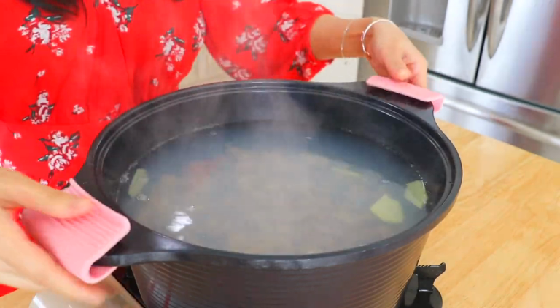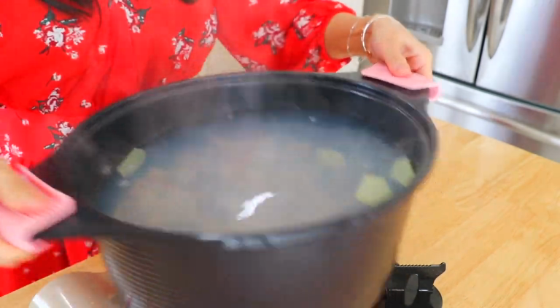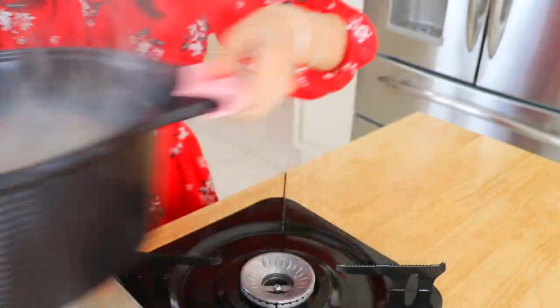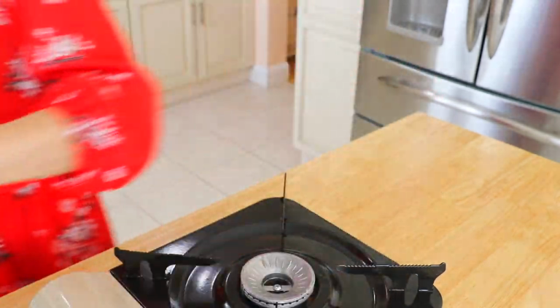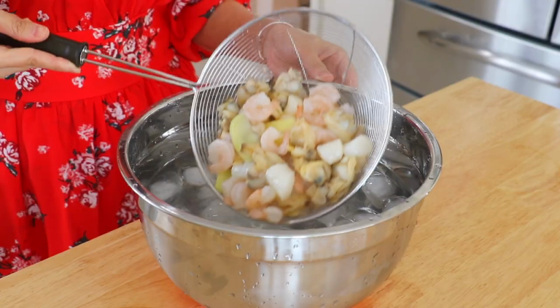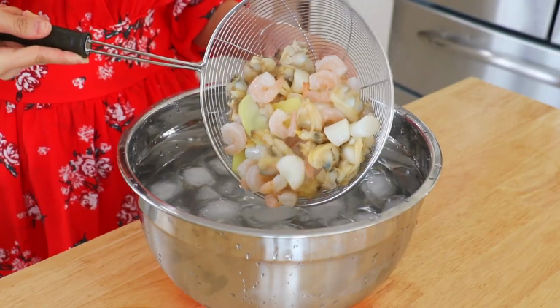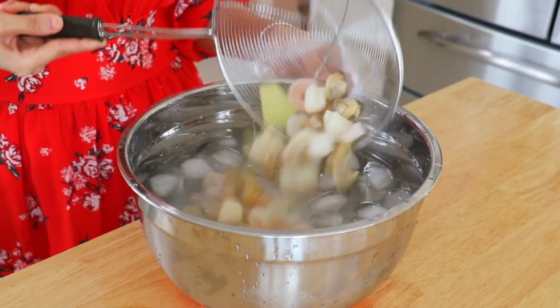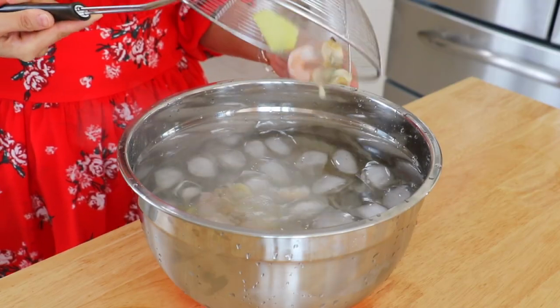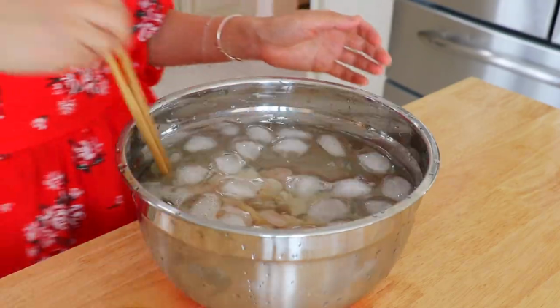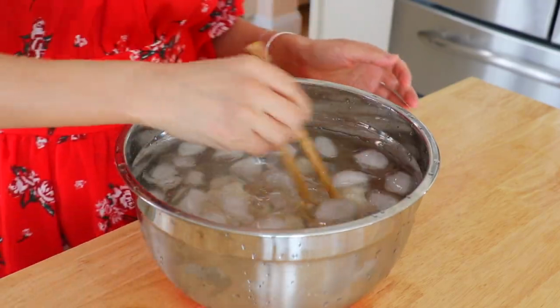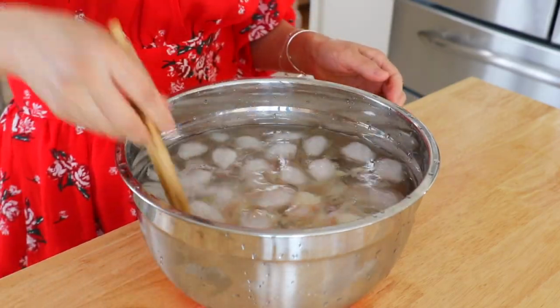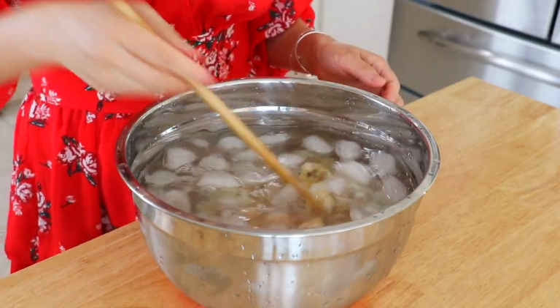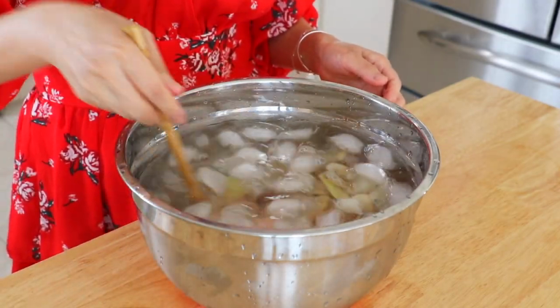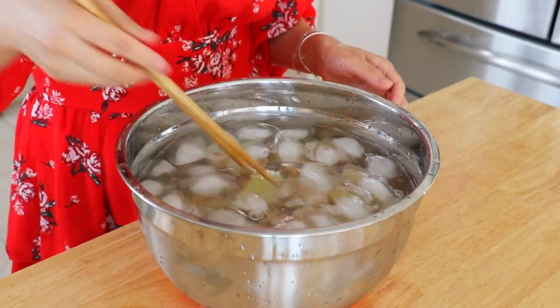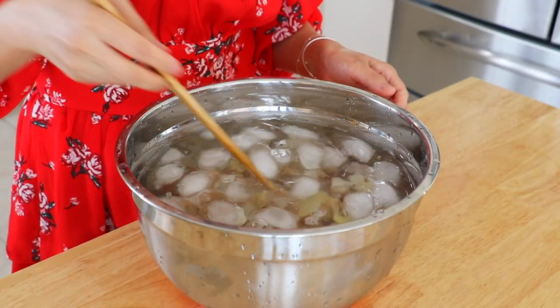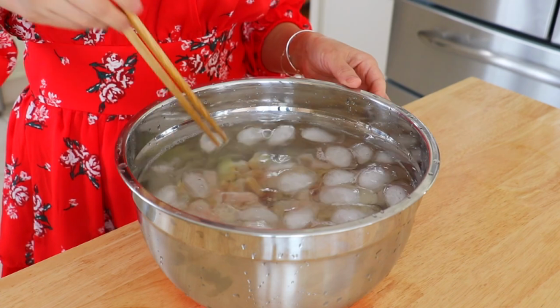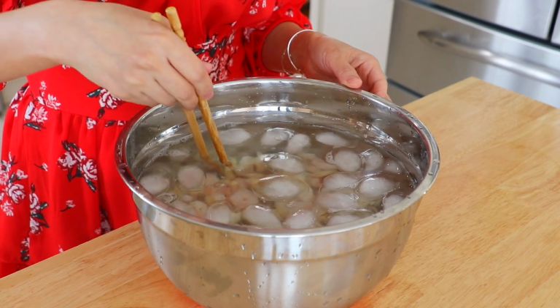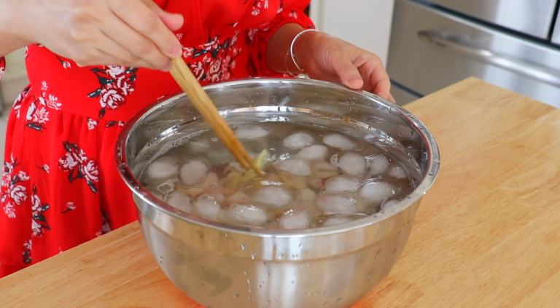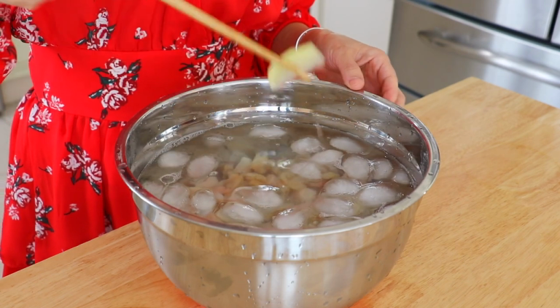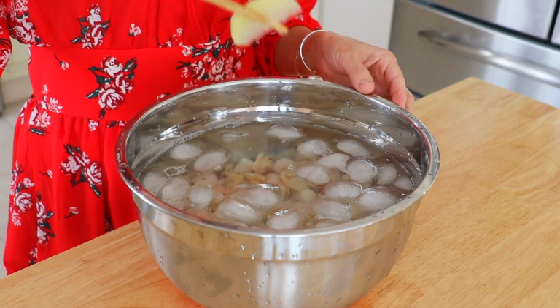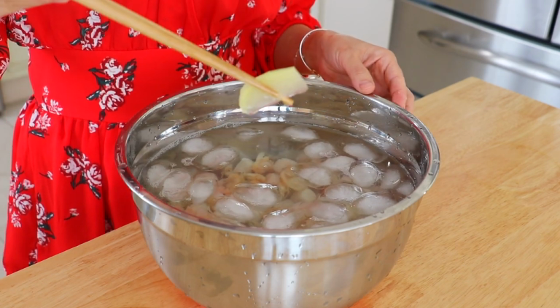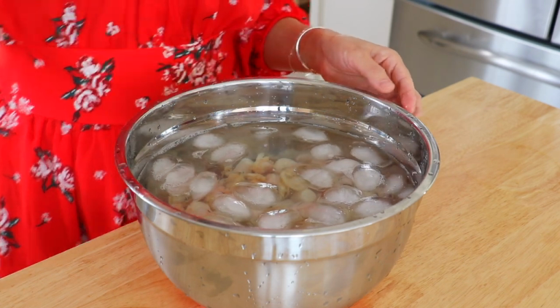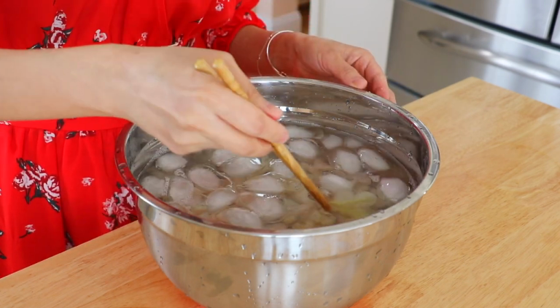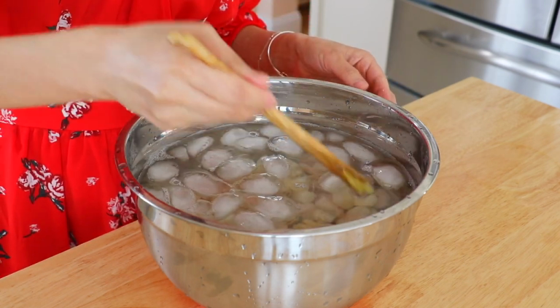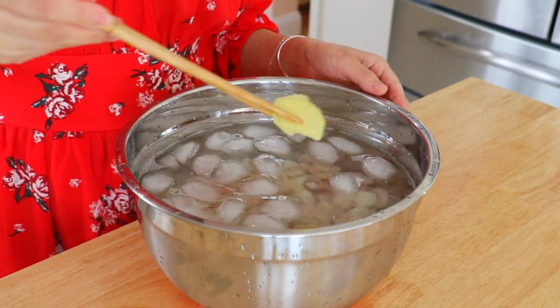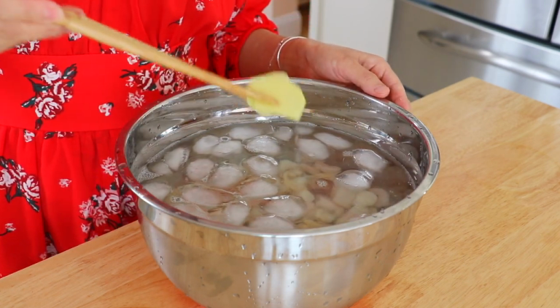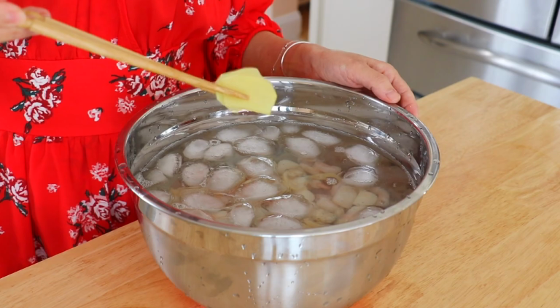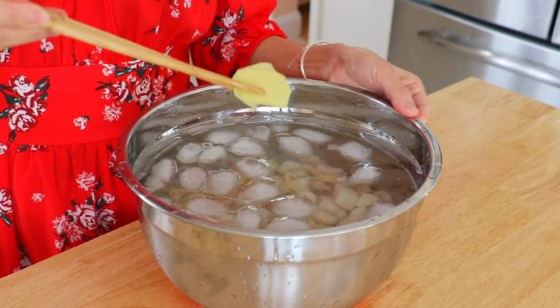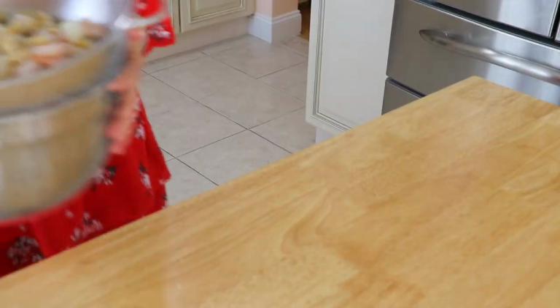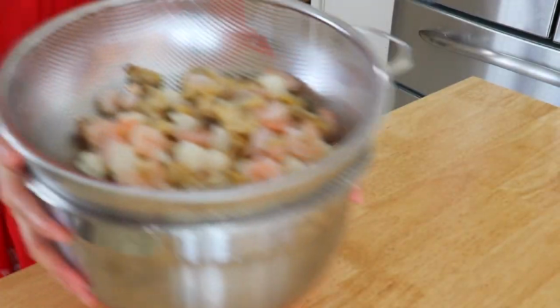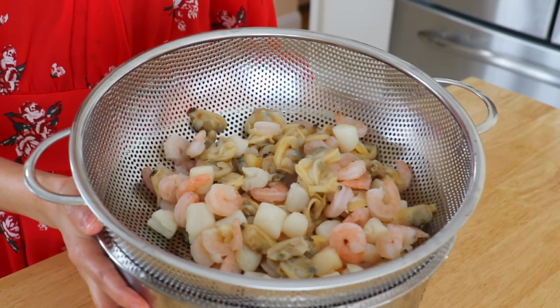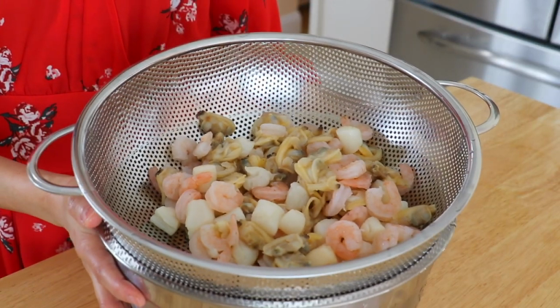Remove the shrimp, scallops, and clams, and place them in iced water. By doing so, they will stop cooking and won't be overcooked. Drain and set aside.